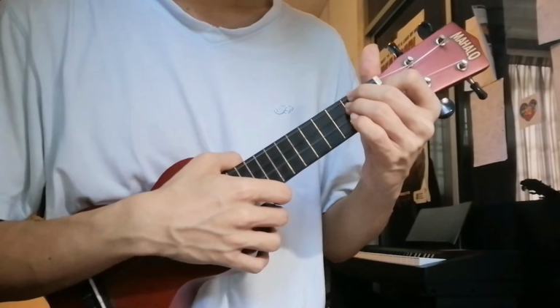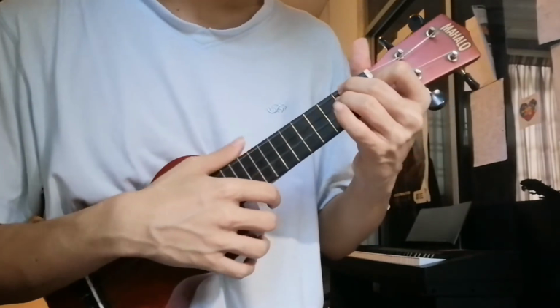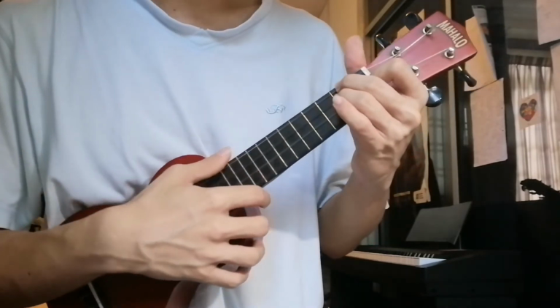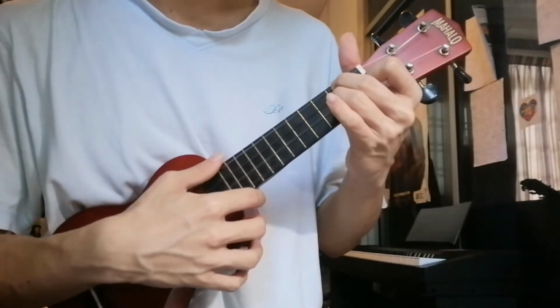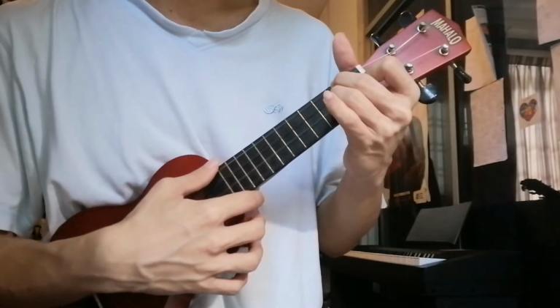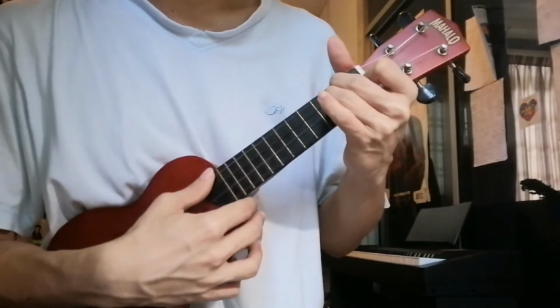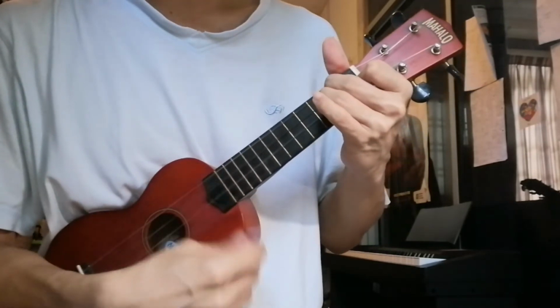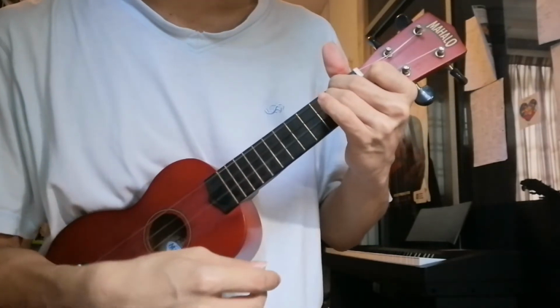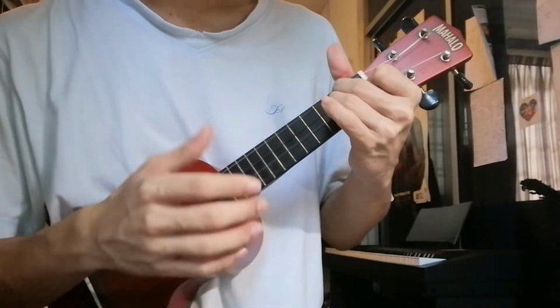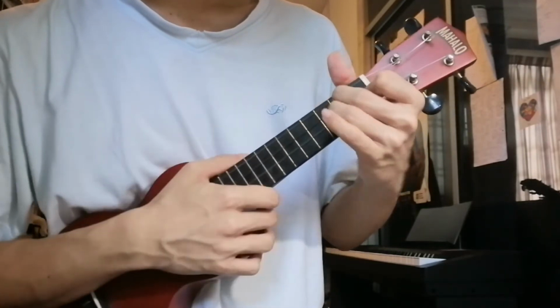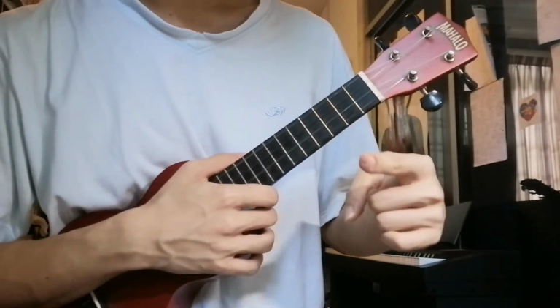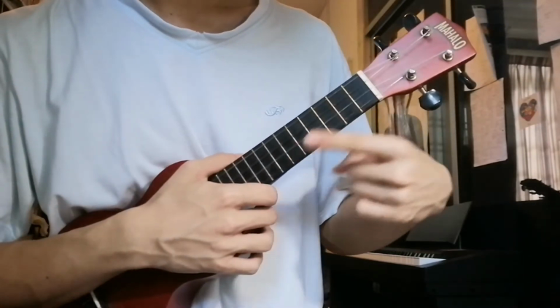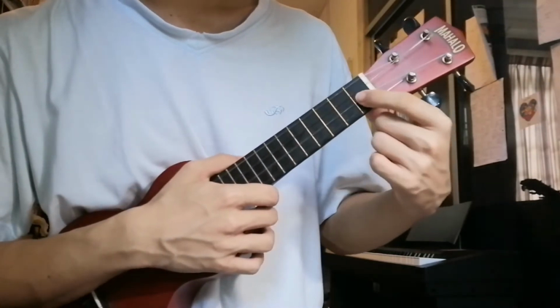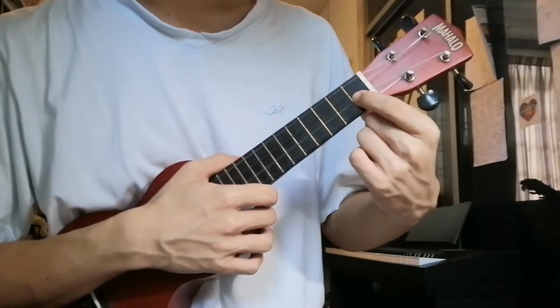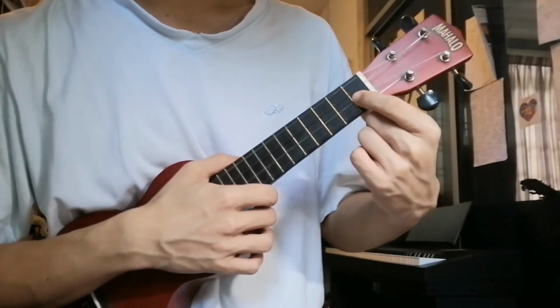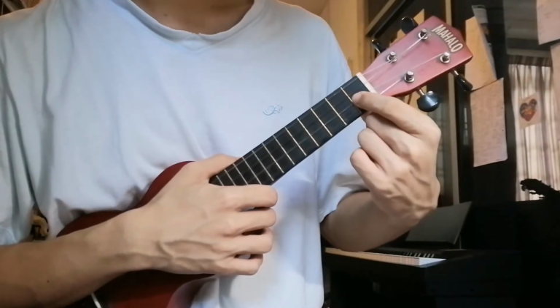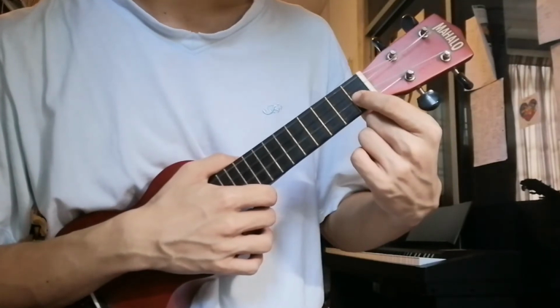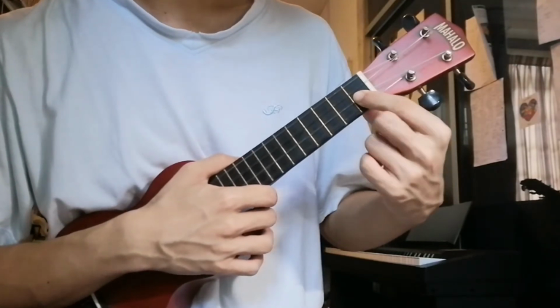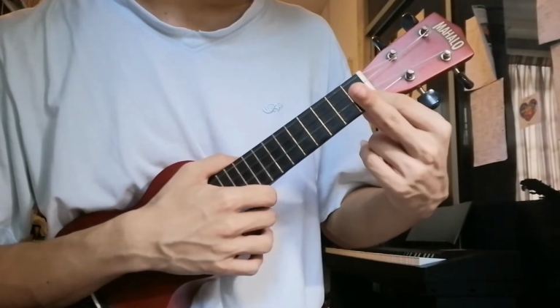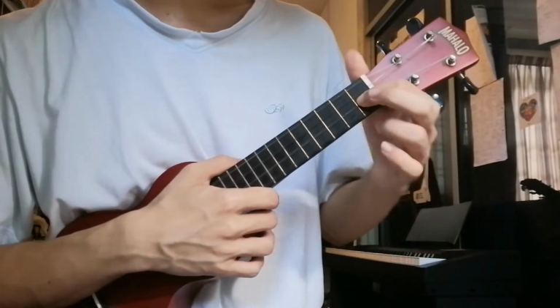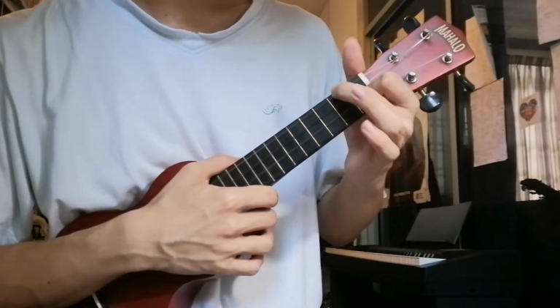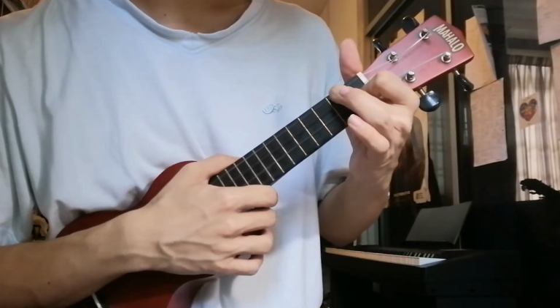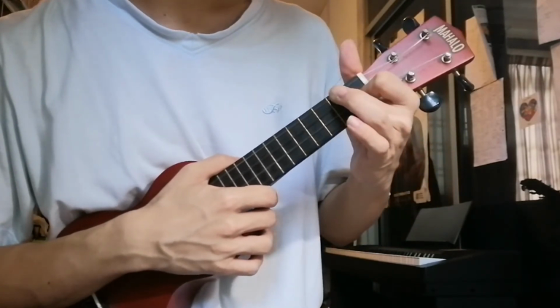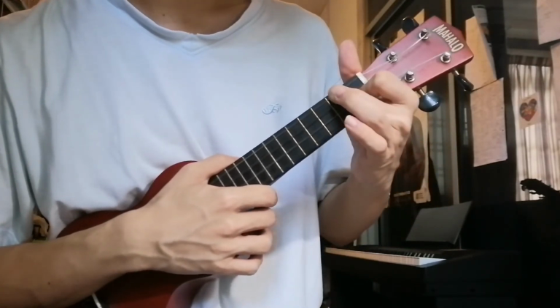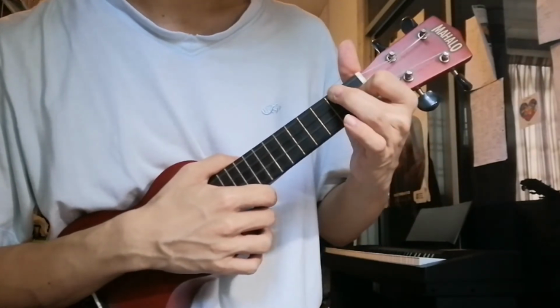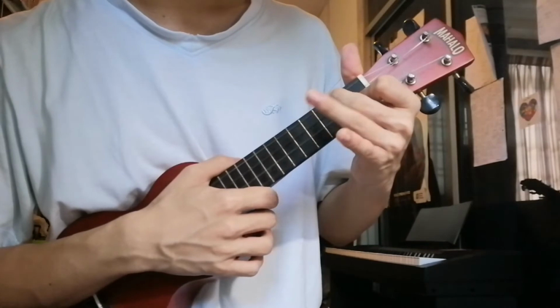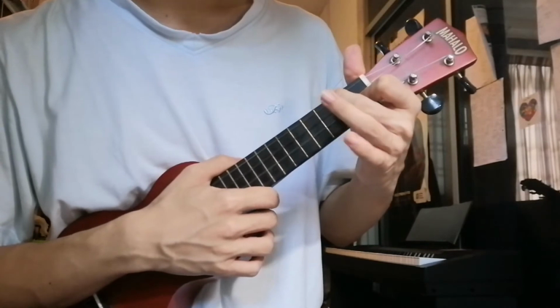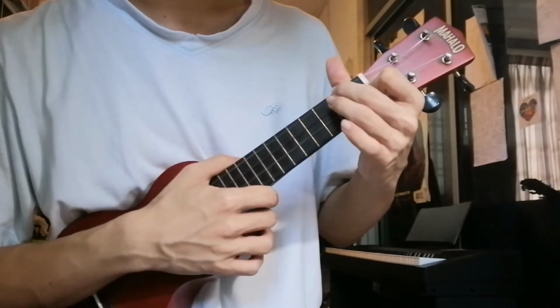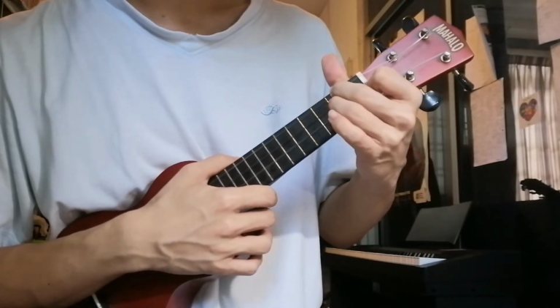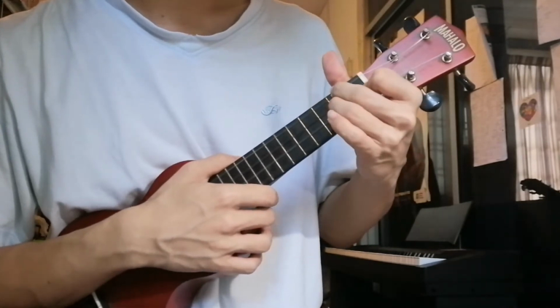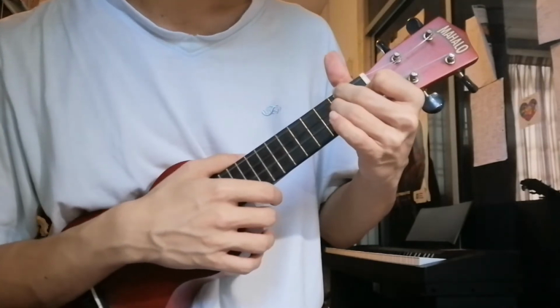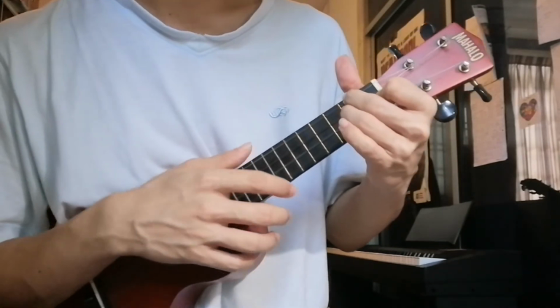The first one is D minor. Index finger on the 2nd string, 1st fret. Middle finger on the 4th string, 2nd fret. Ring finger on the 3rd string, 2nd fret.